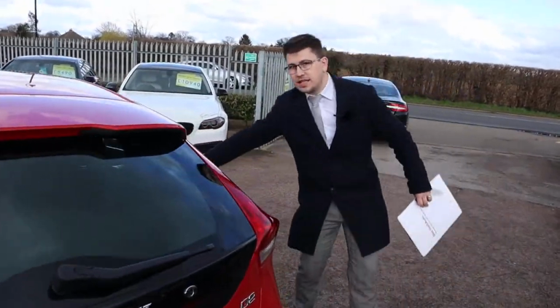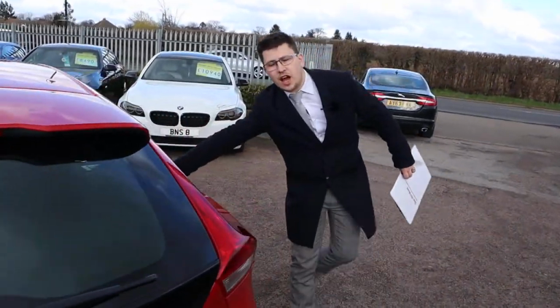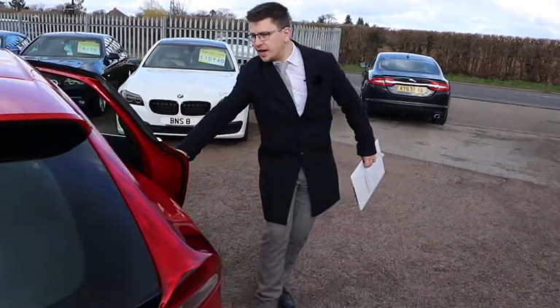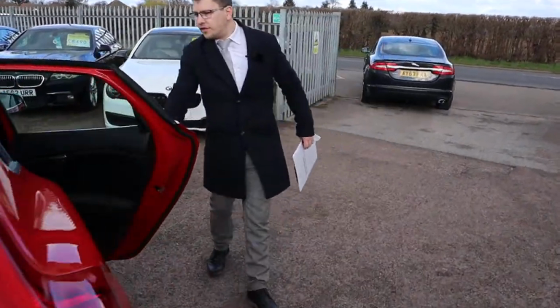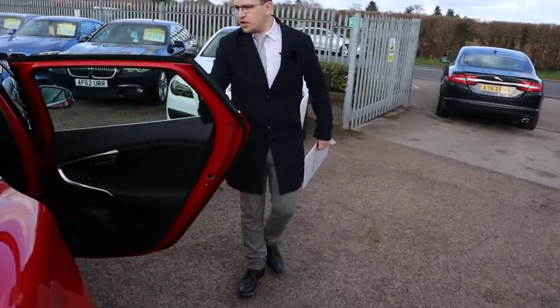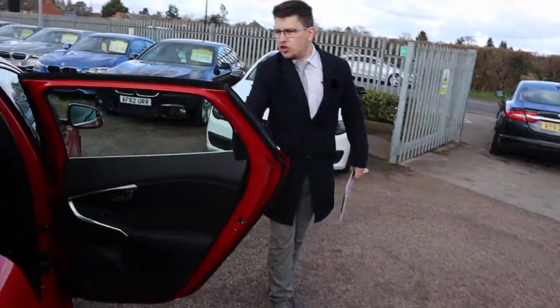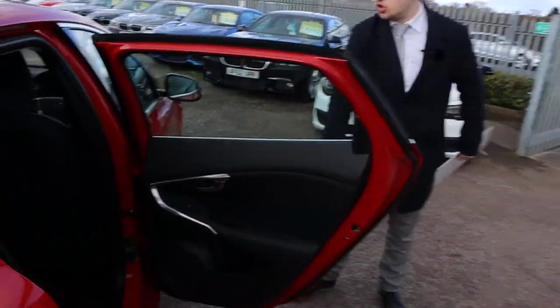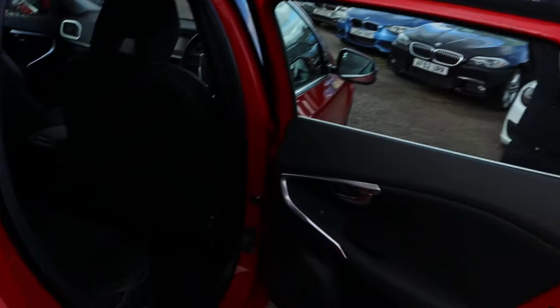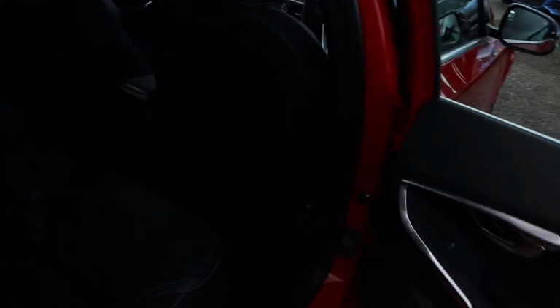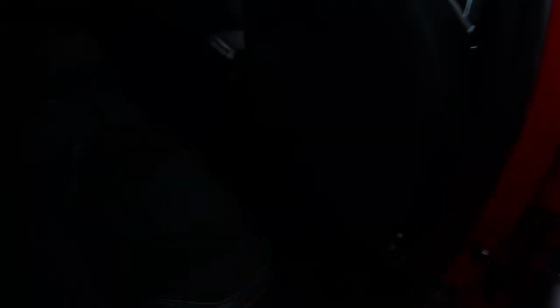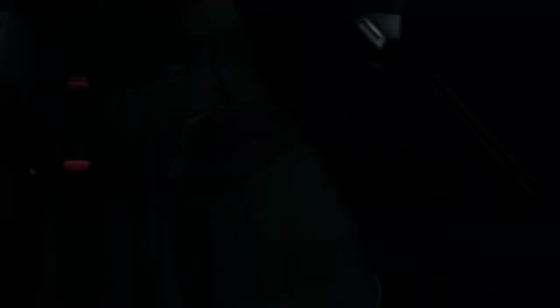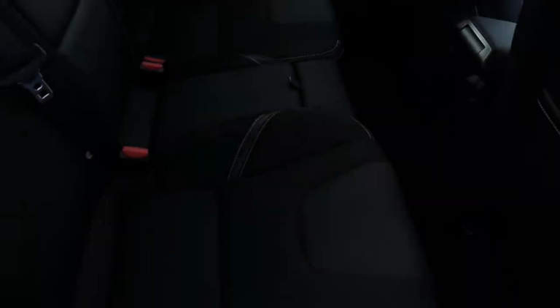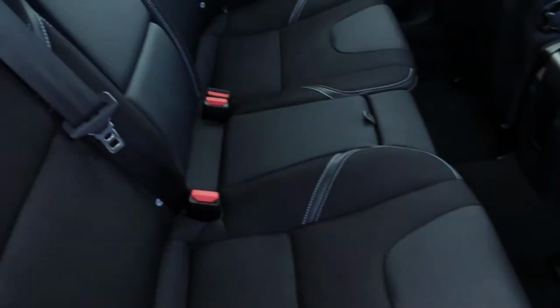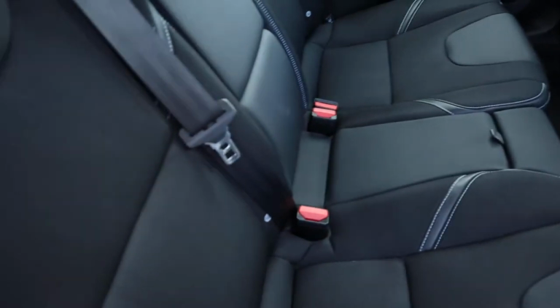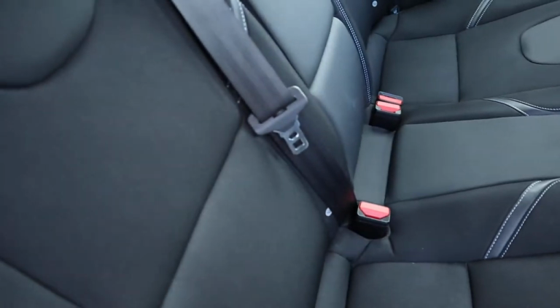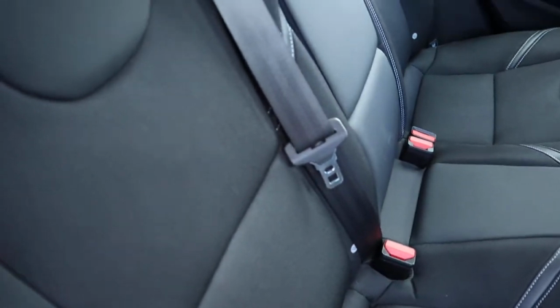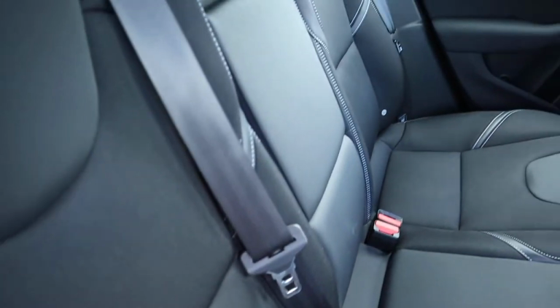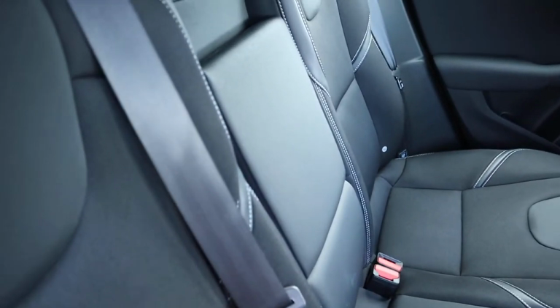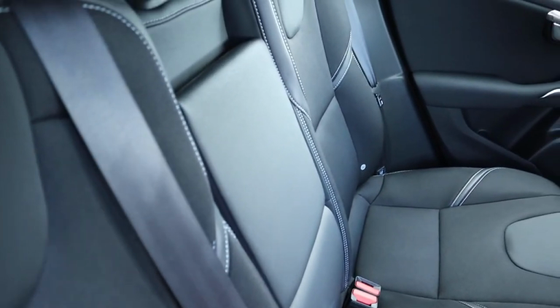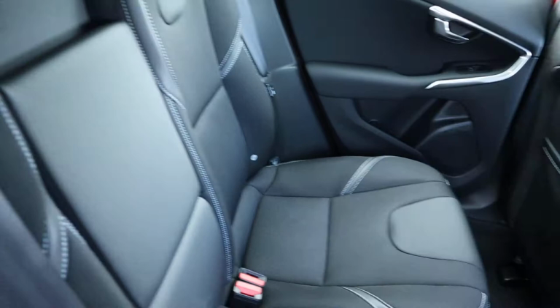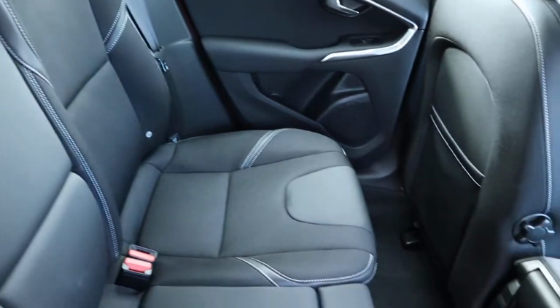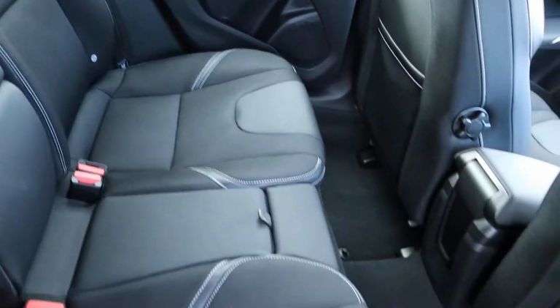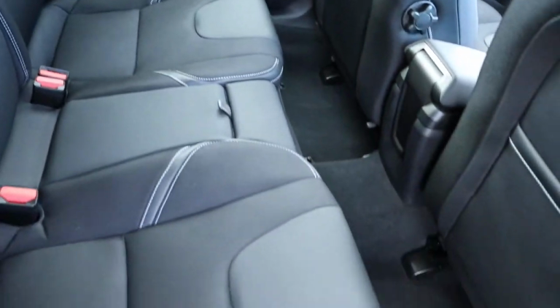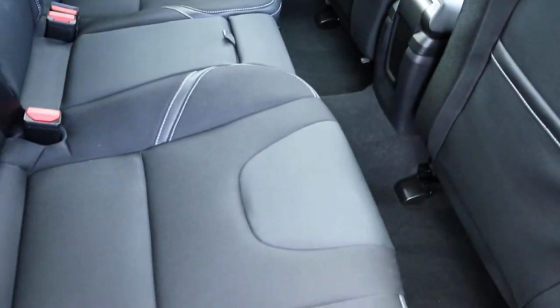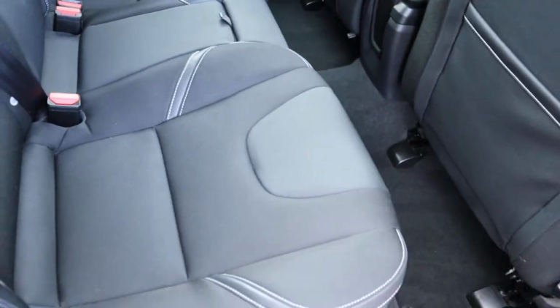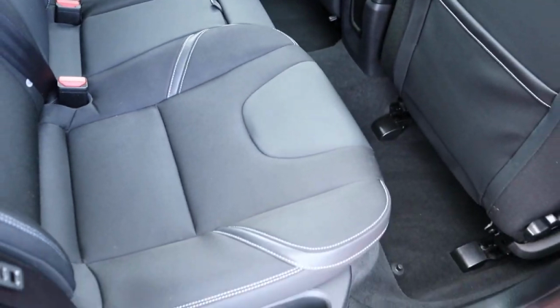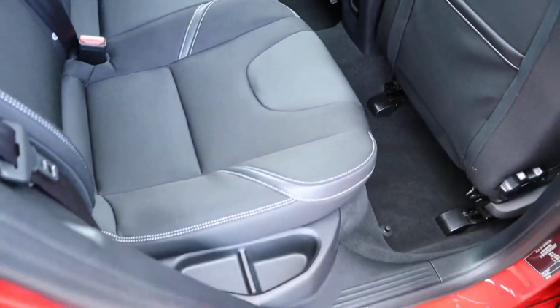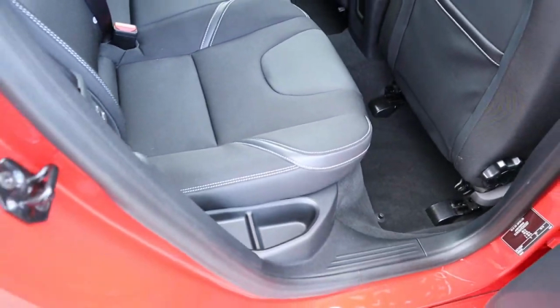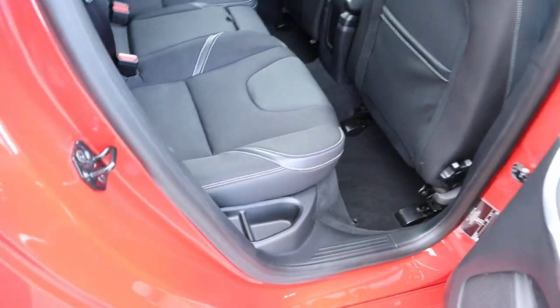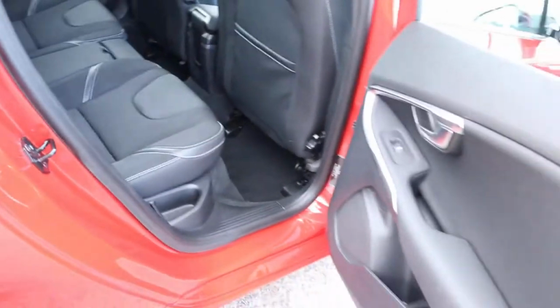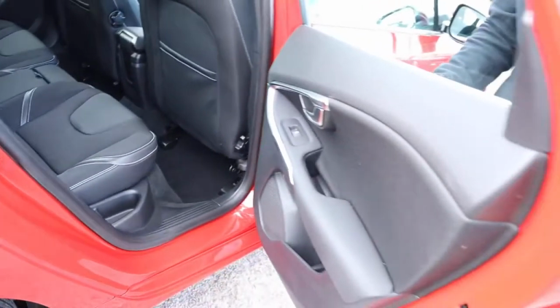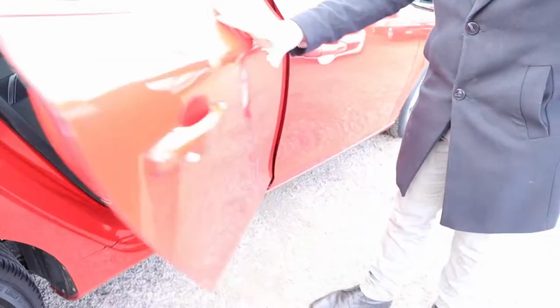Inside the car itself, you've got your two-tone interior — look at that white stitching, beautiful. Couple of cupholders, isofix, centre armrest — got it all going on. That's in incredible condition.